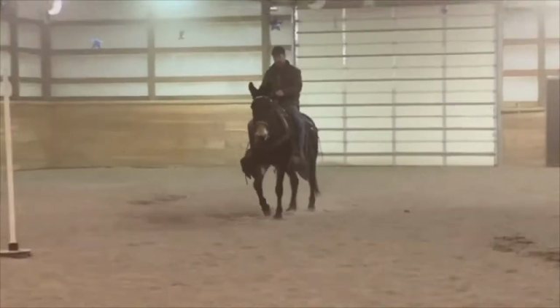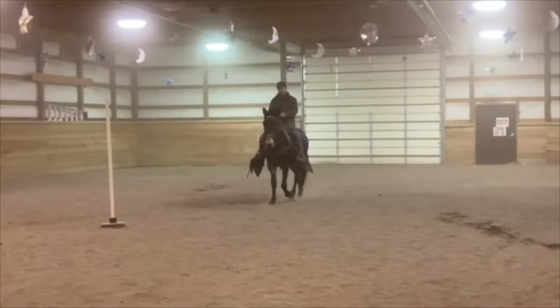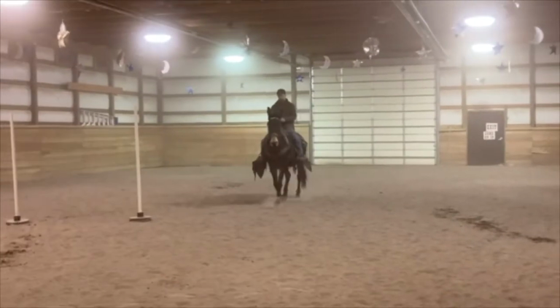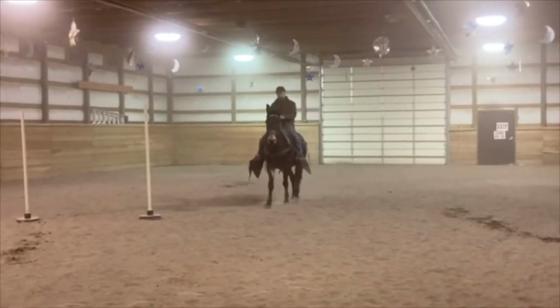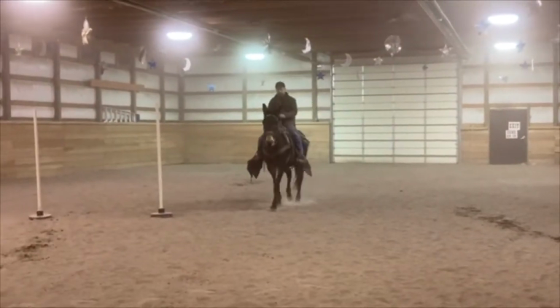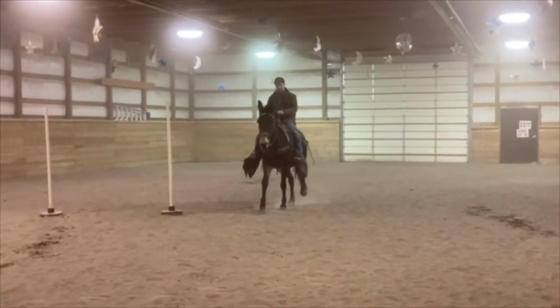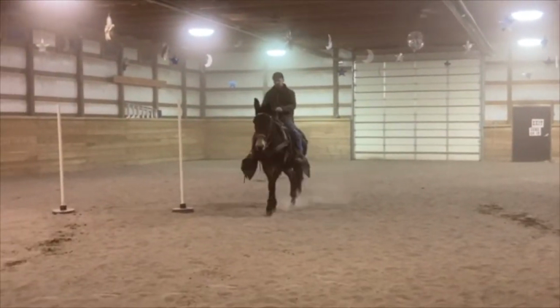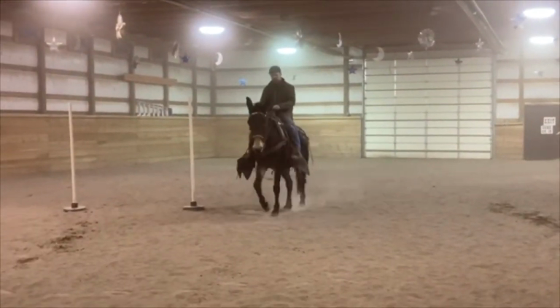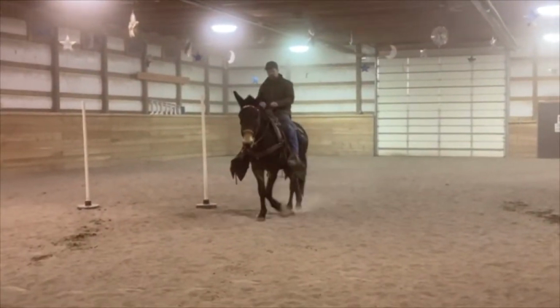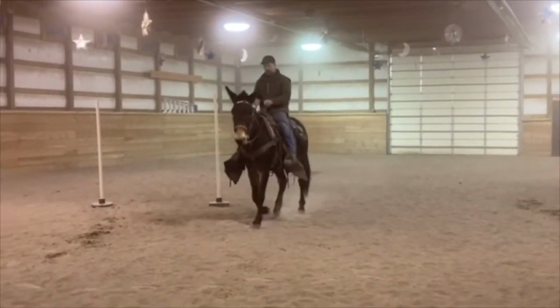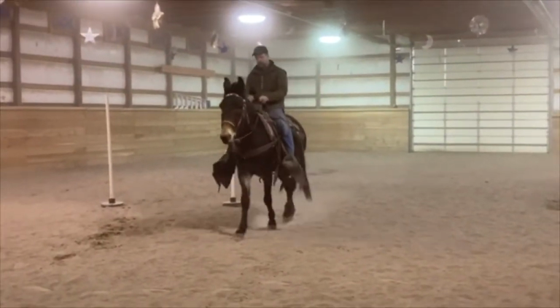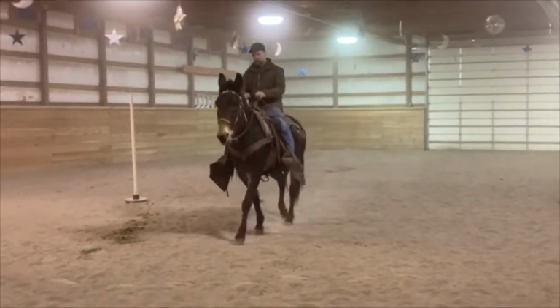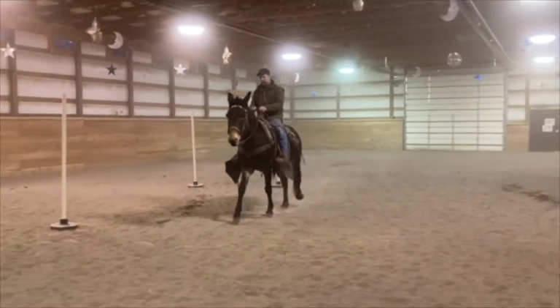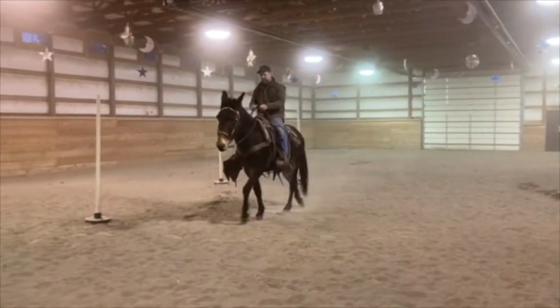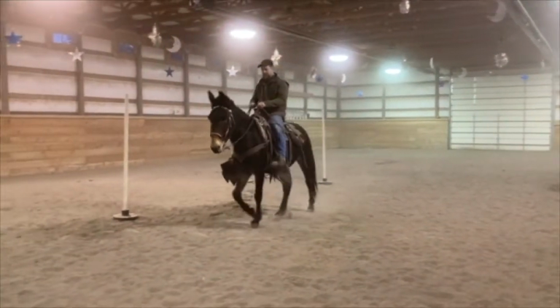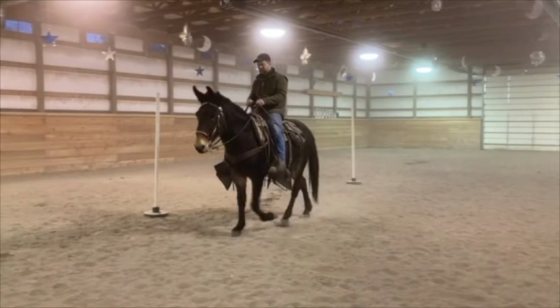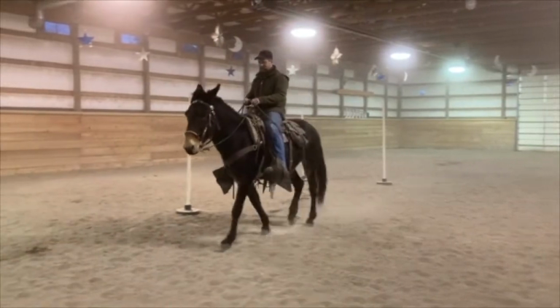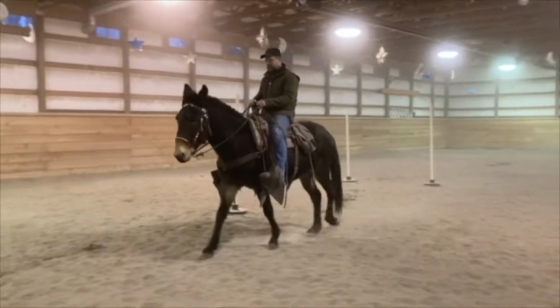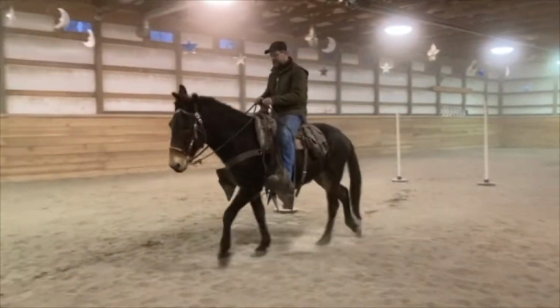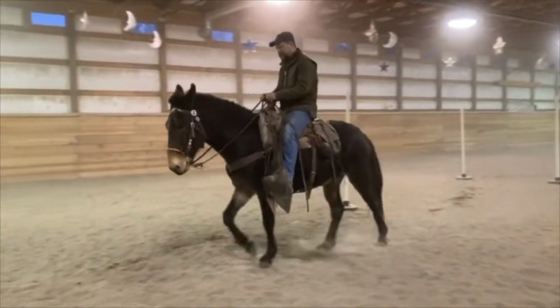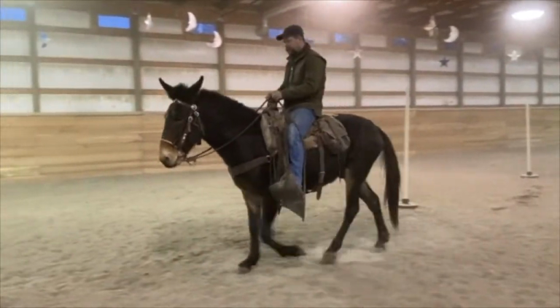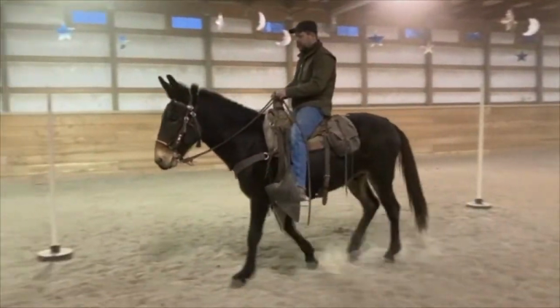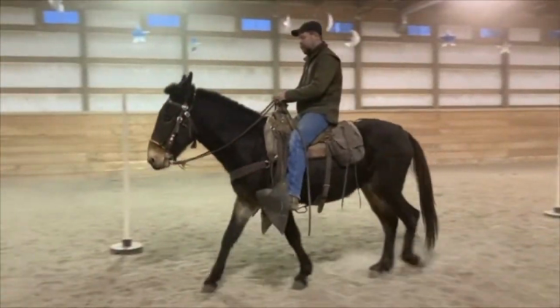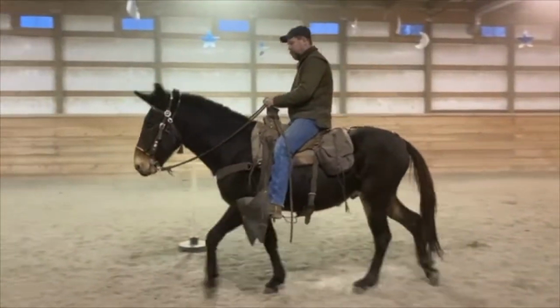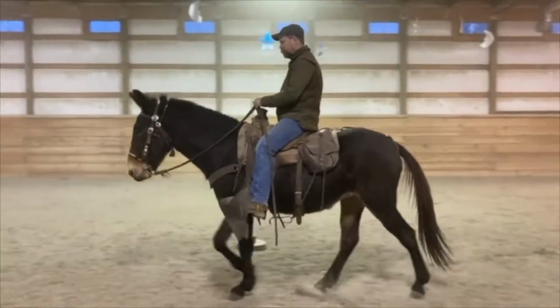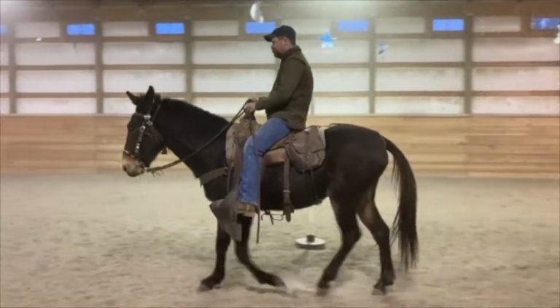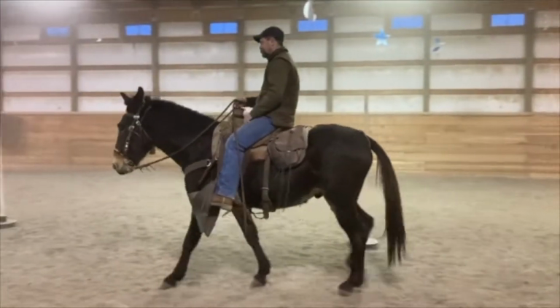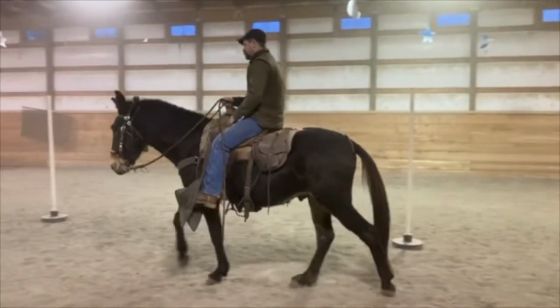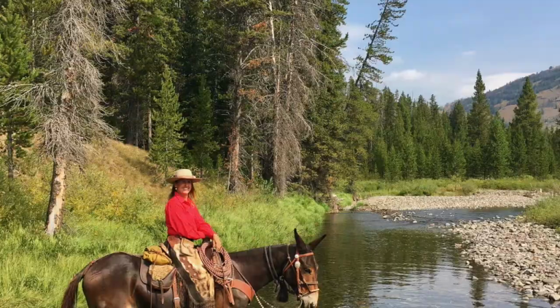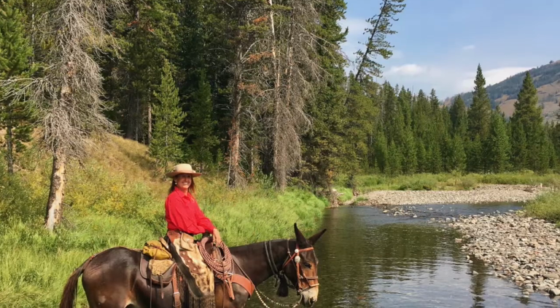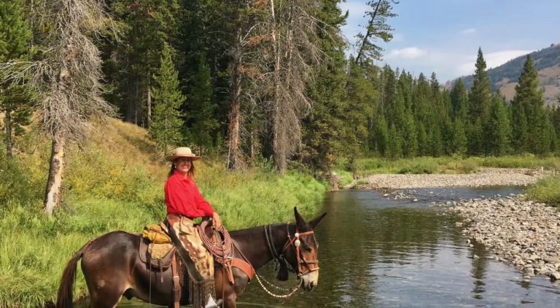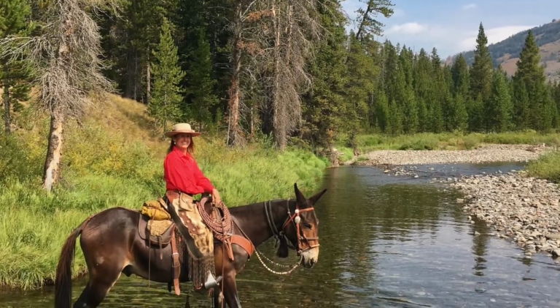Our son-in-law rode him in an arena here — watch him walk. He will ride to the person's experience. He's a lot of fun for Scott and I, but you can throw a novice on him and he will take care of them.